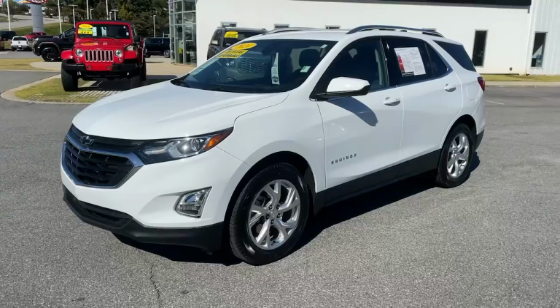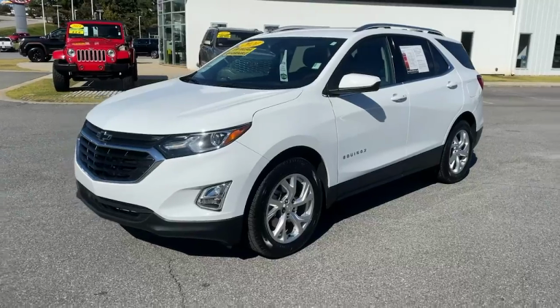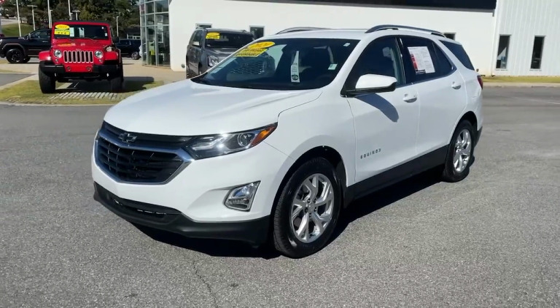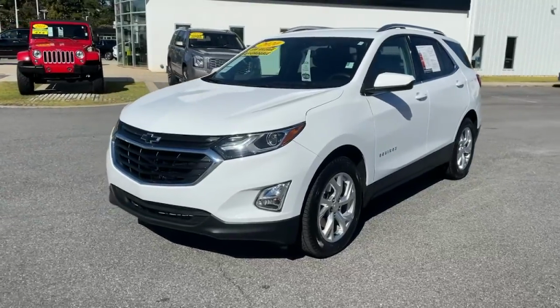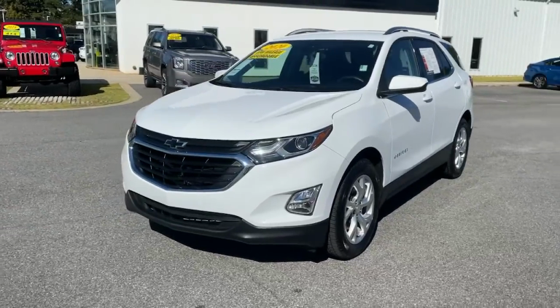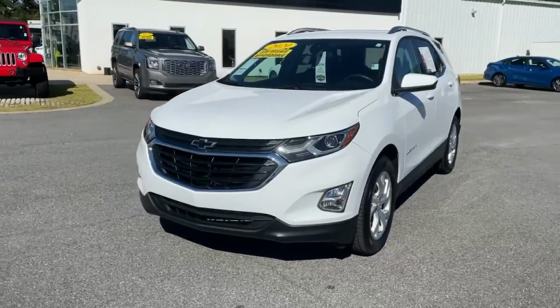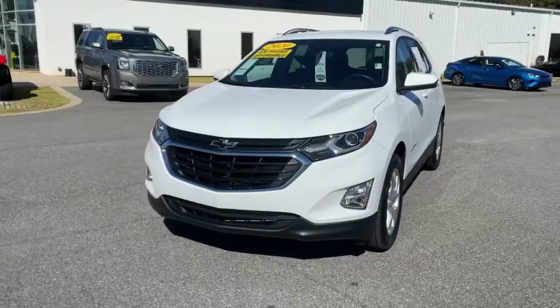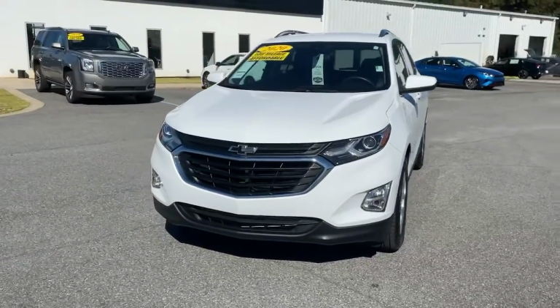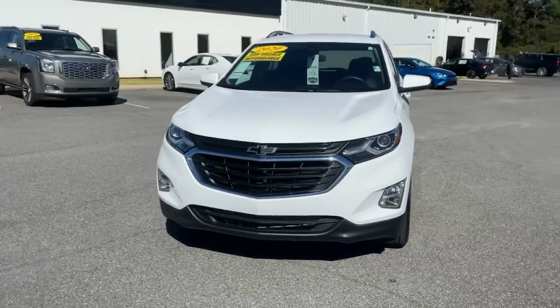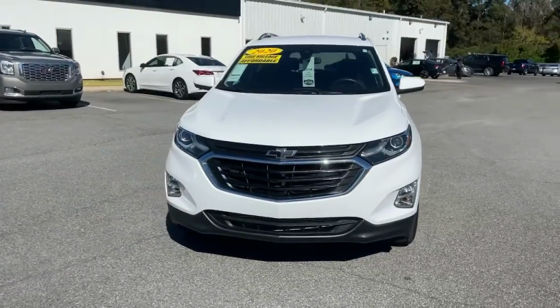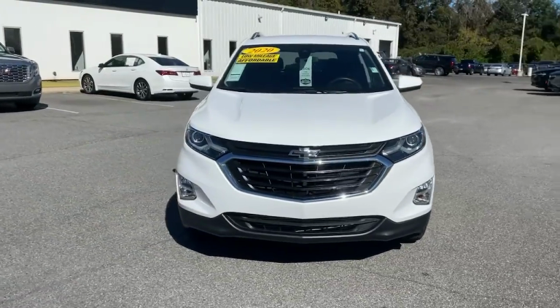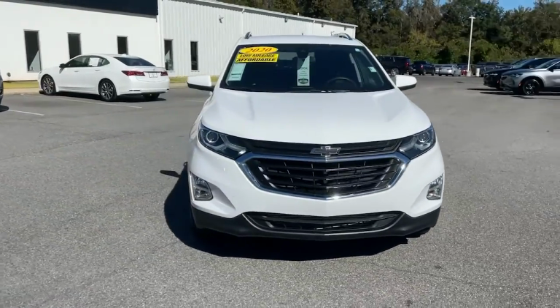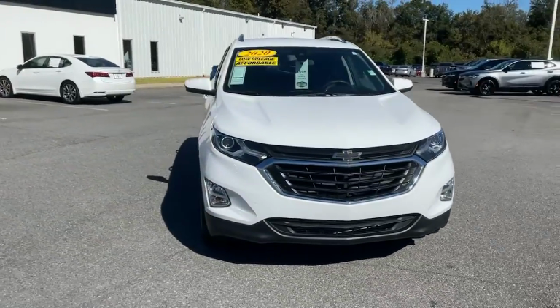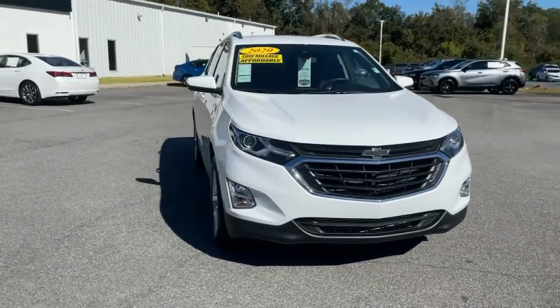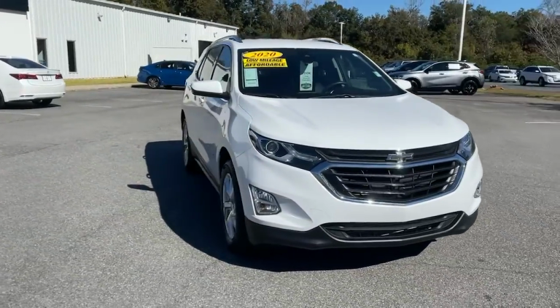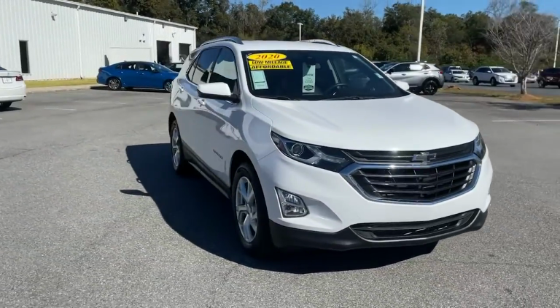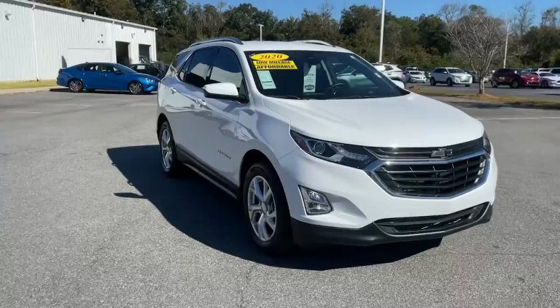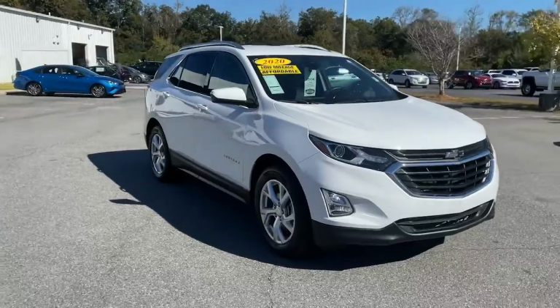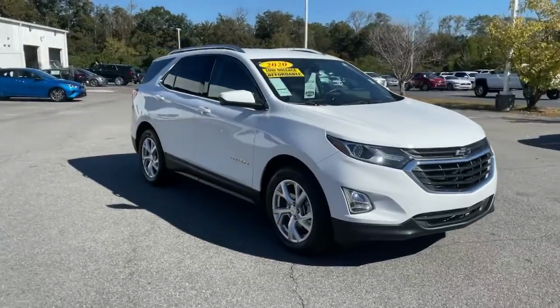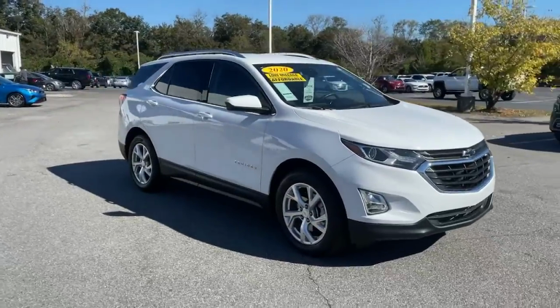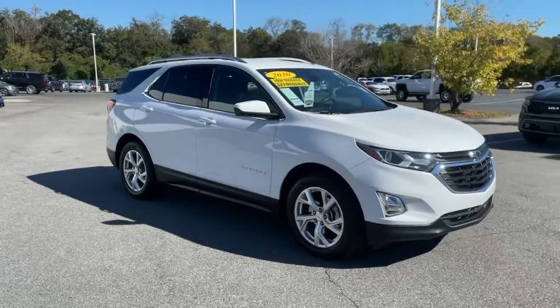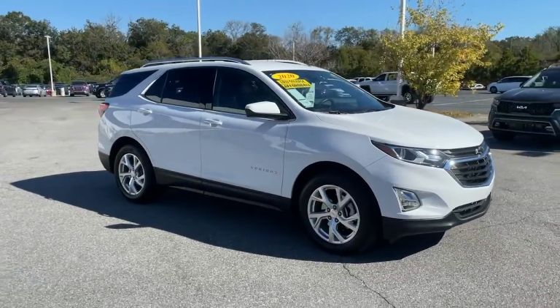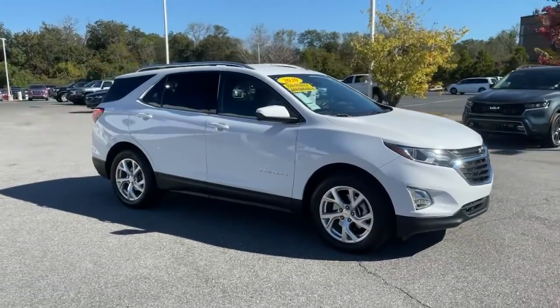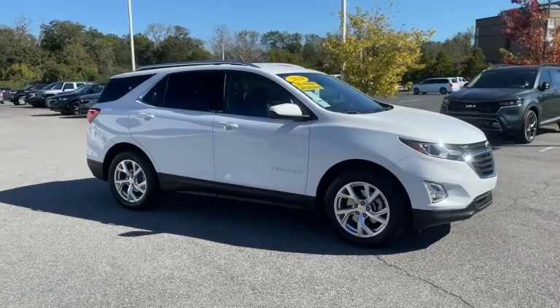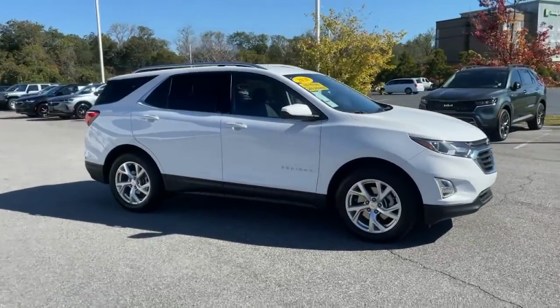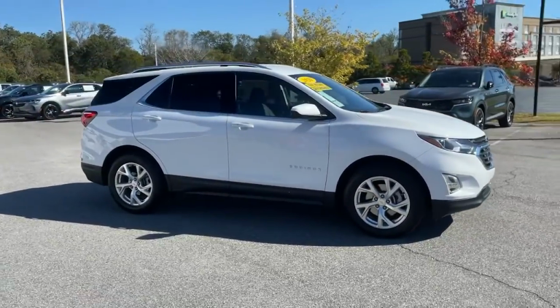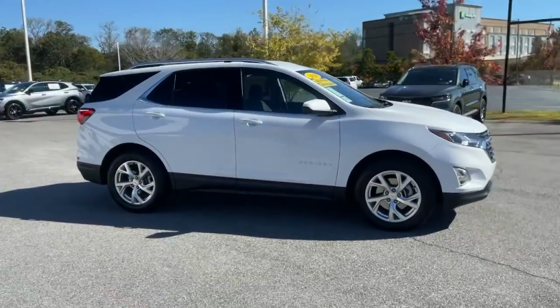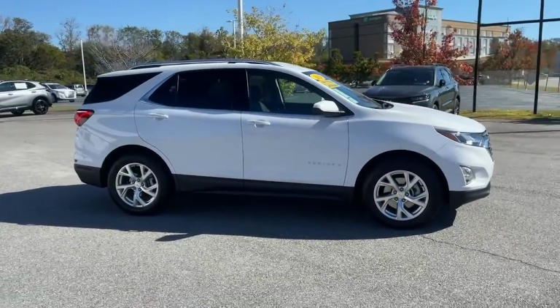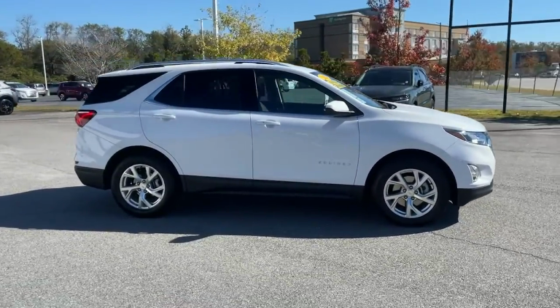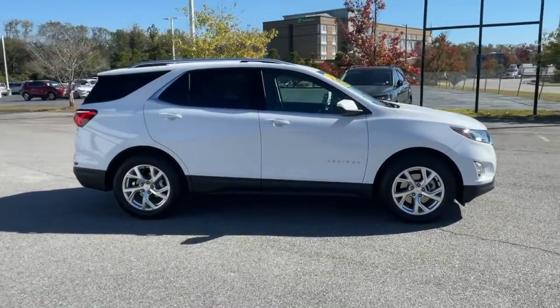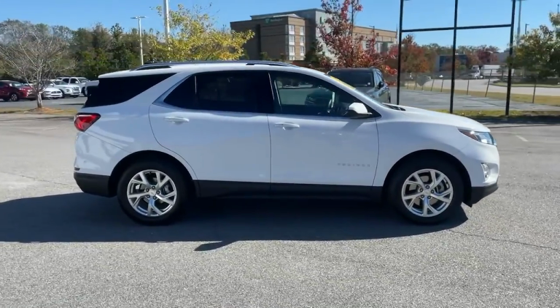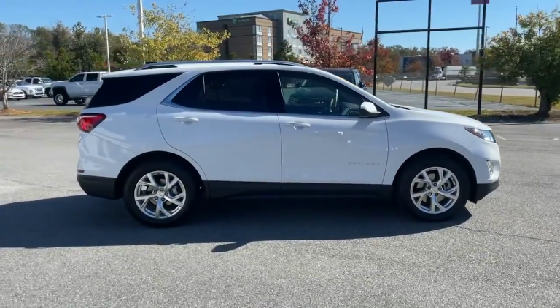Looking for your dream car? It could be the 2020 Chevrolet Equinox. This vehicle is an outstanding buy with fewer than 20,000 miles on the odometer.